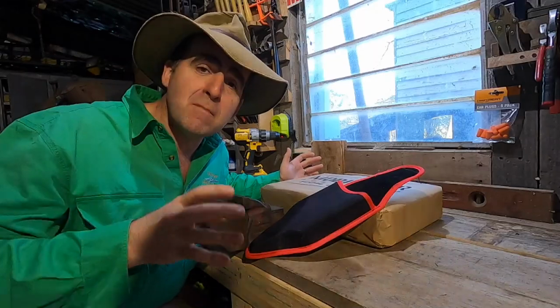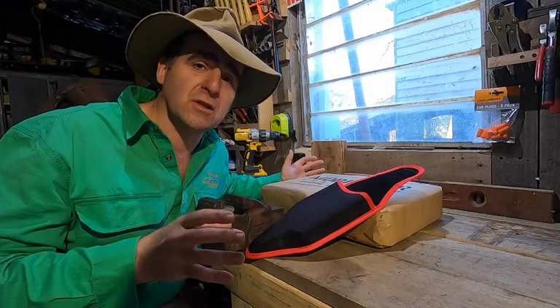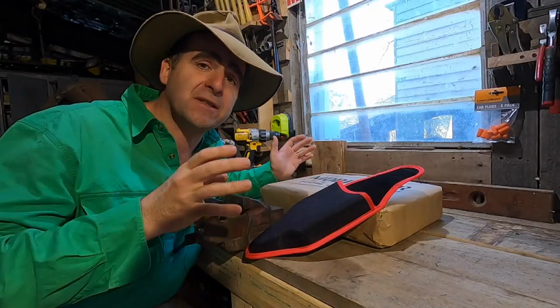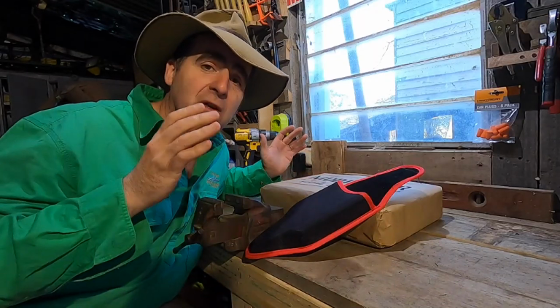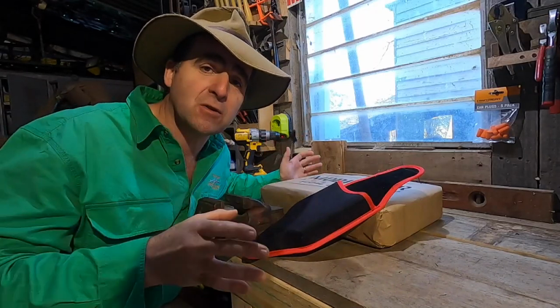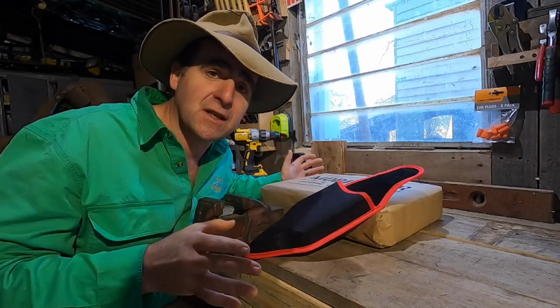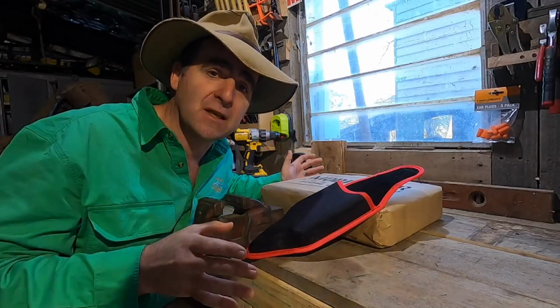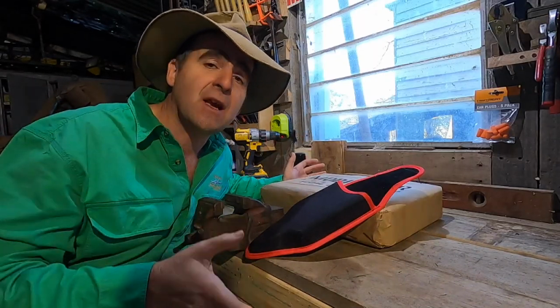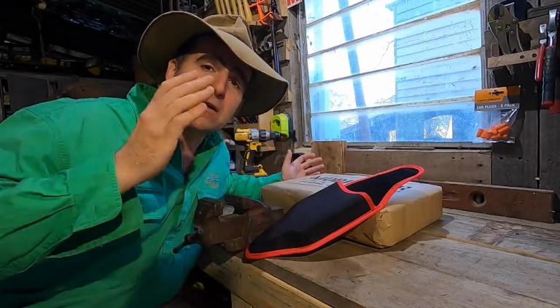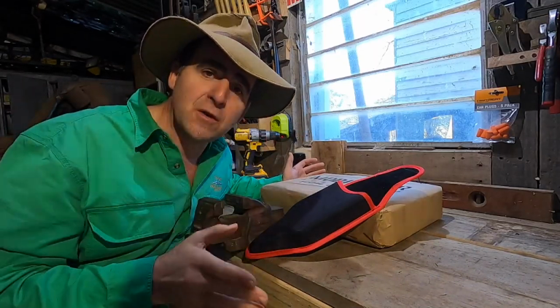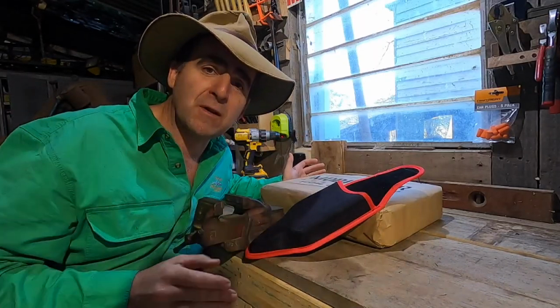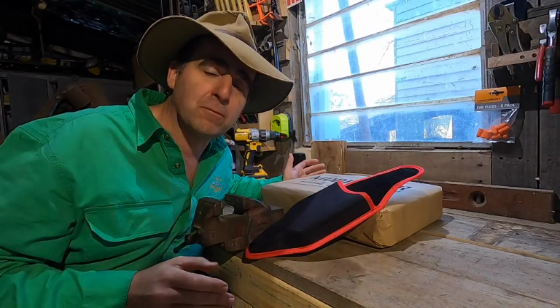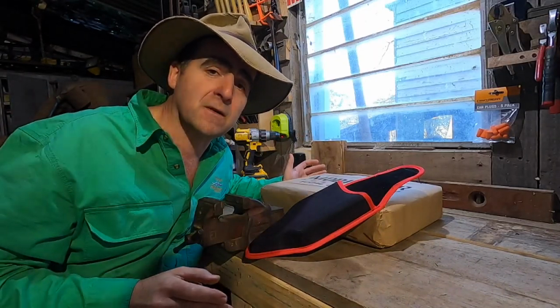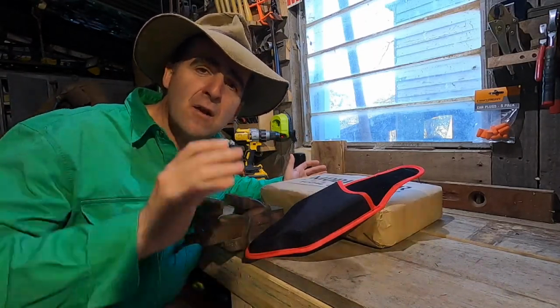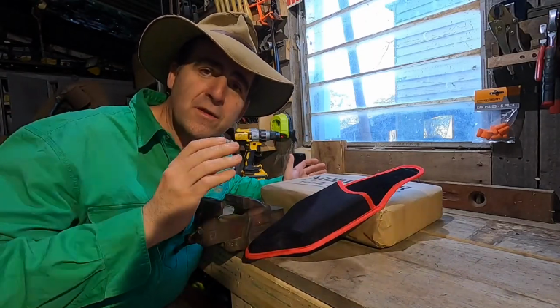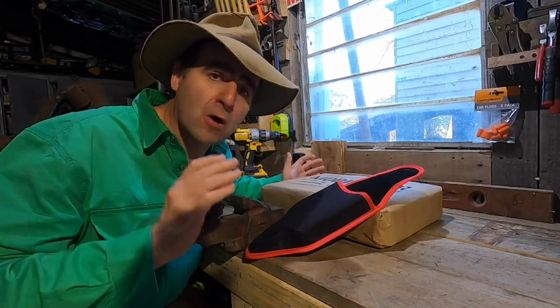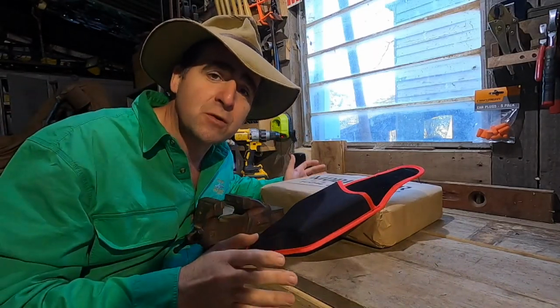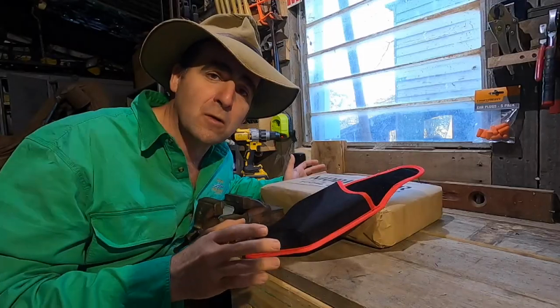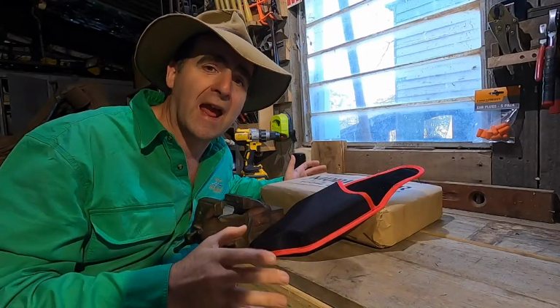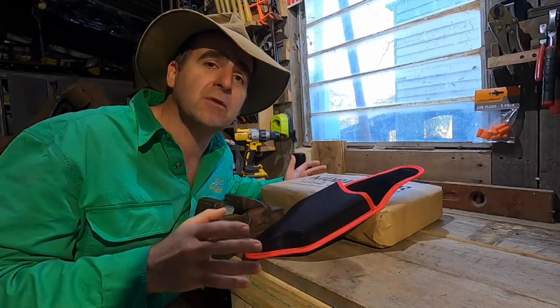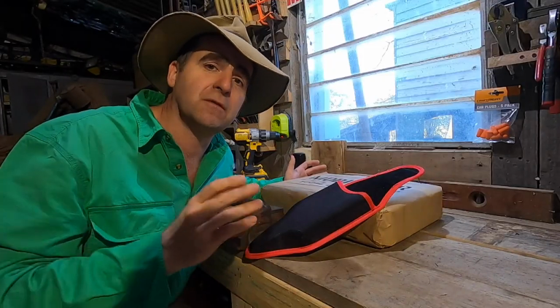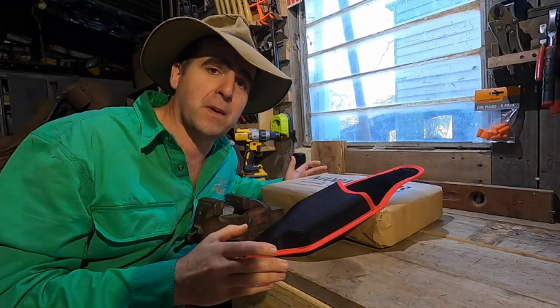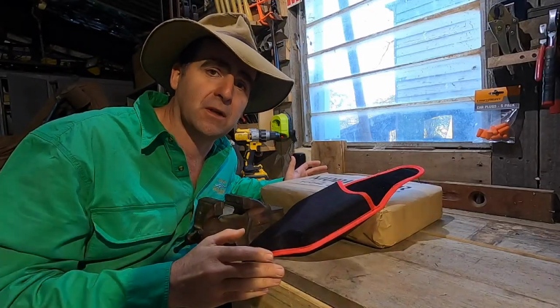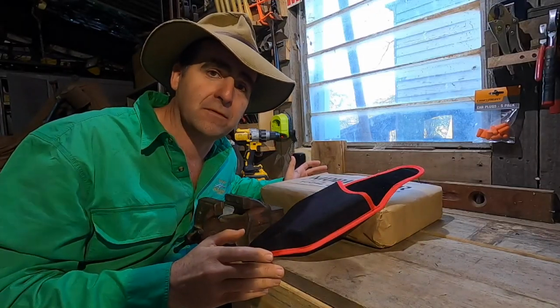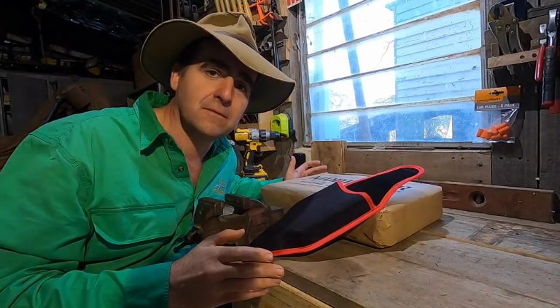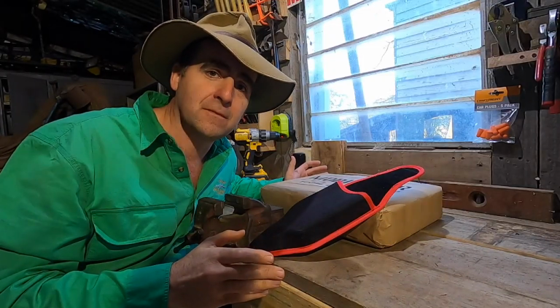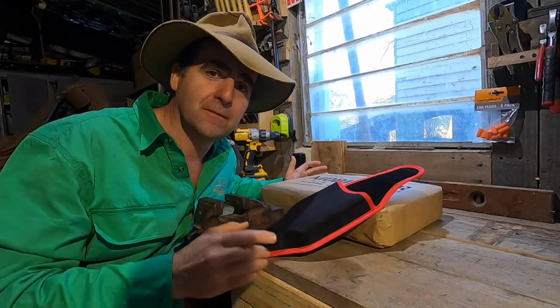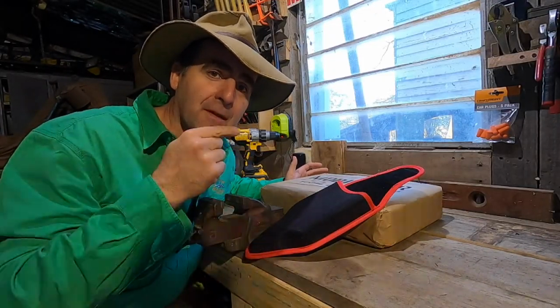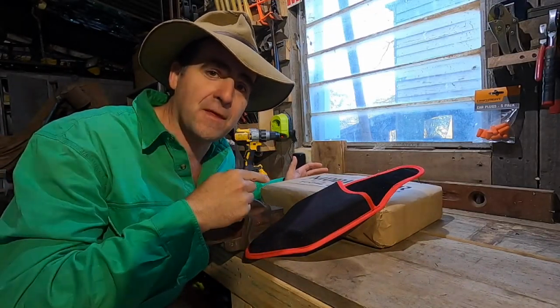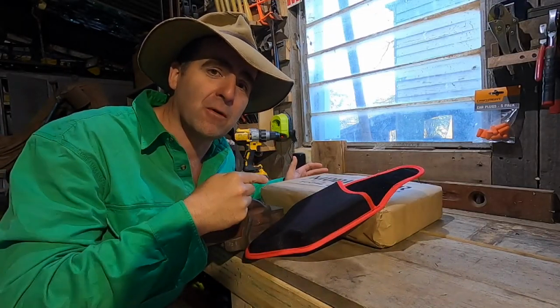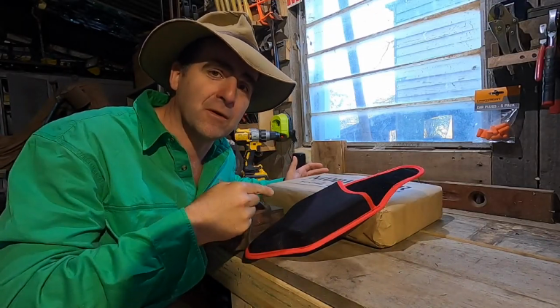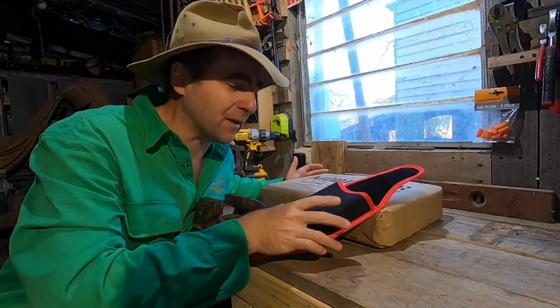Imagine a set of electric secateurs converted to be foot-pairers with over 12 hours of battery life. That's what we've got here.